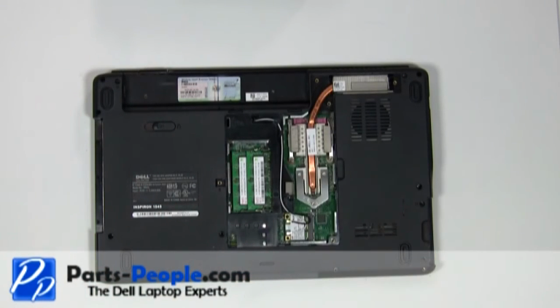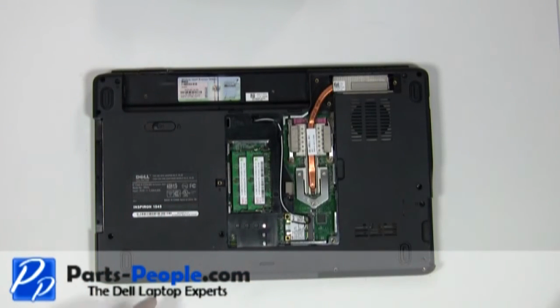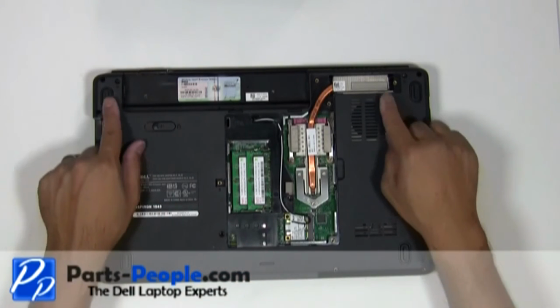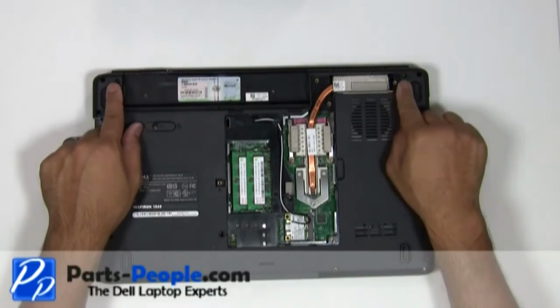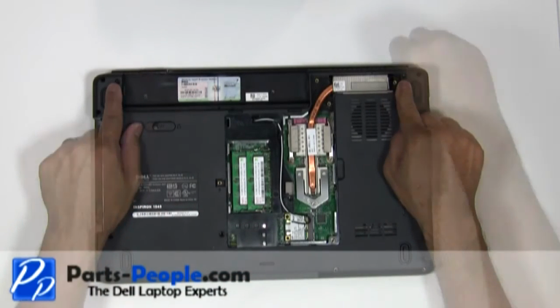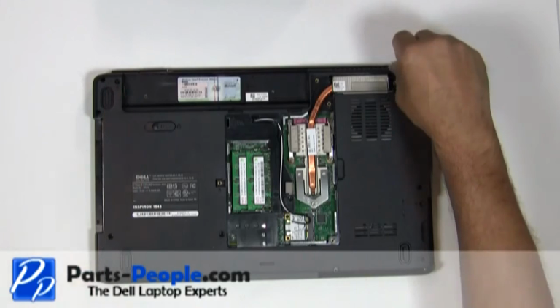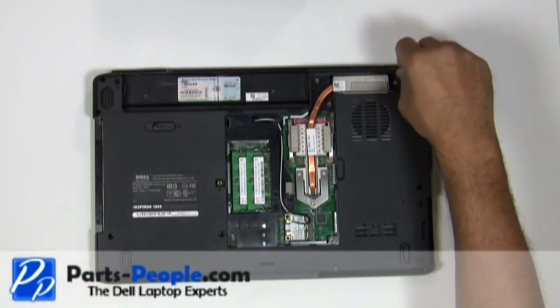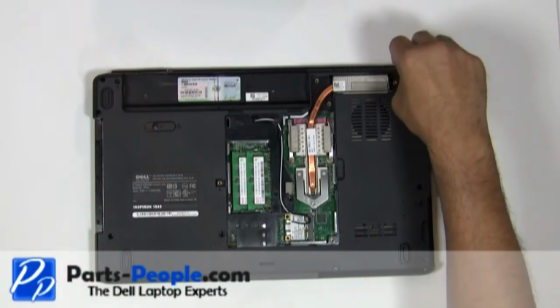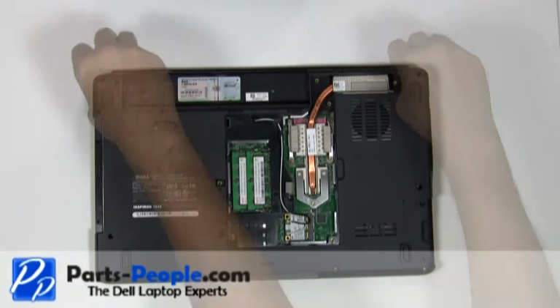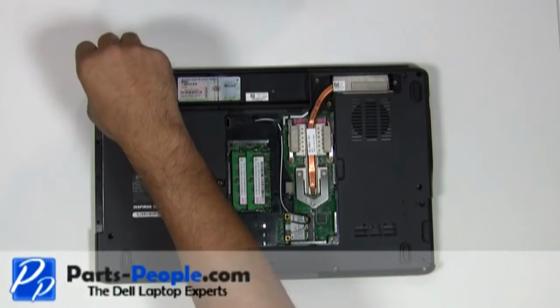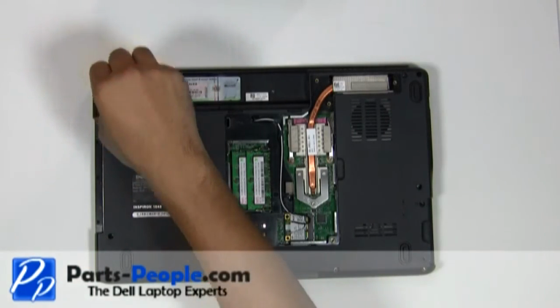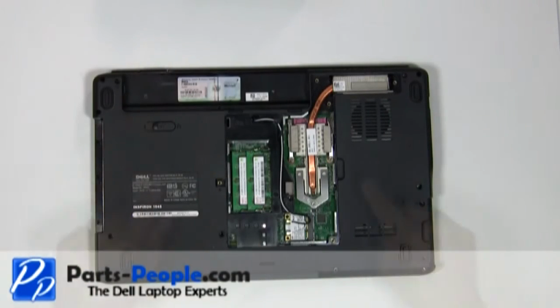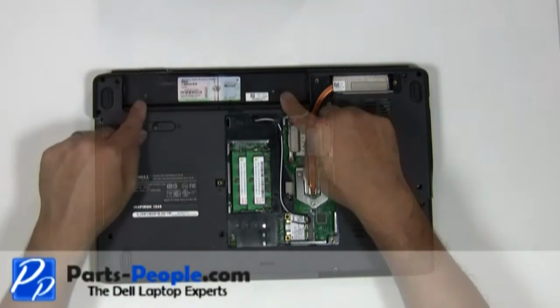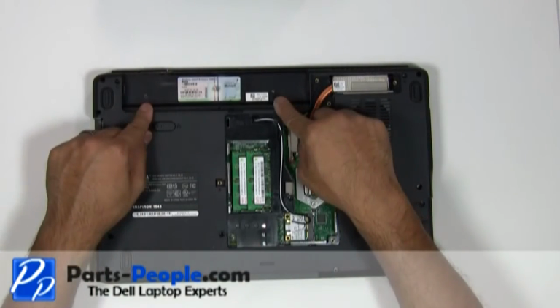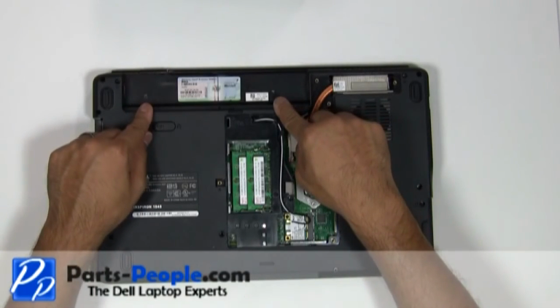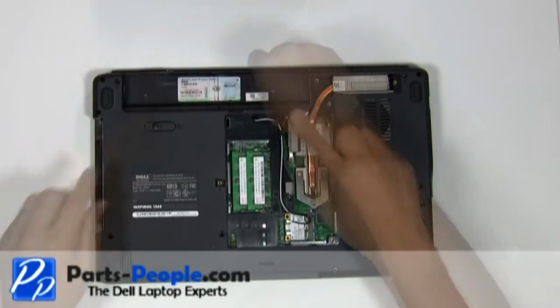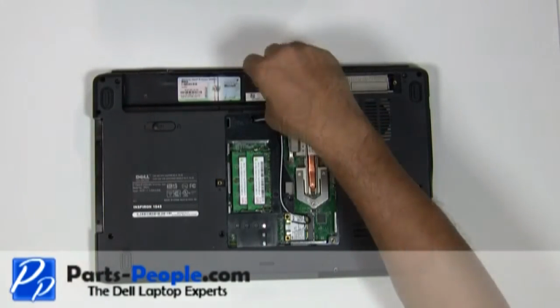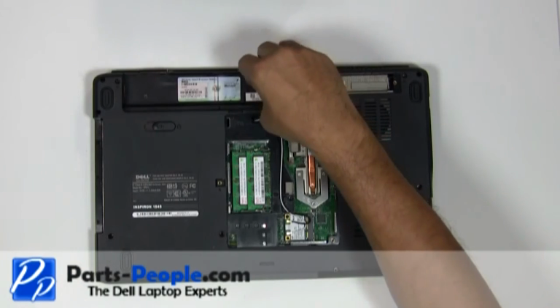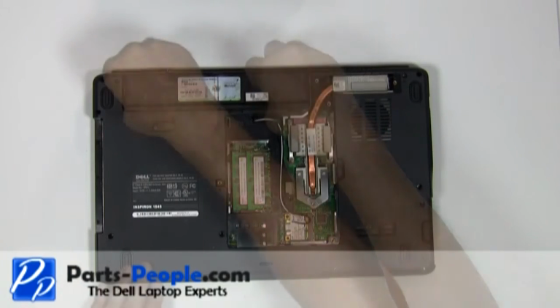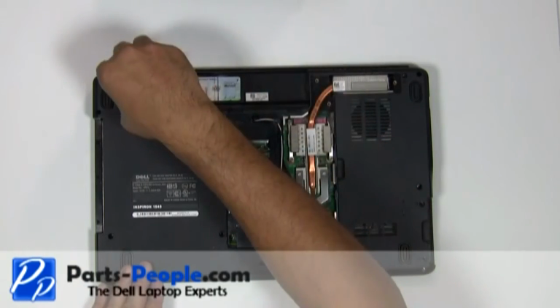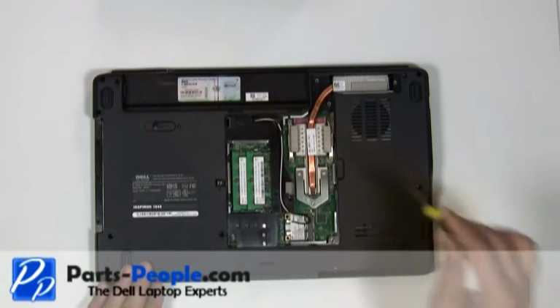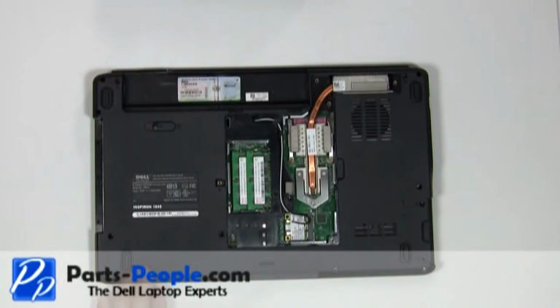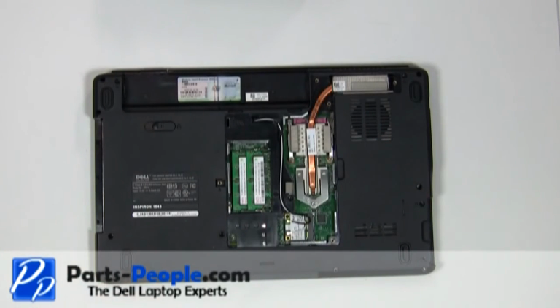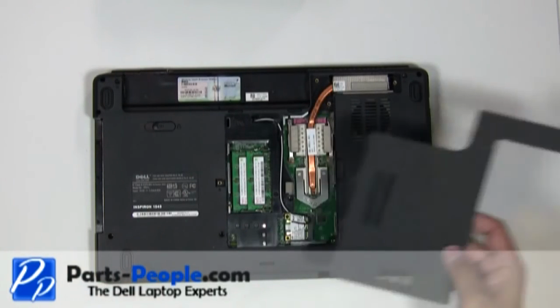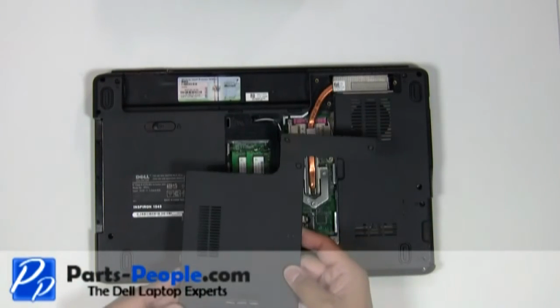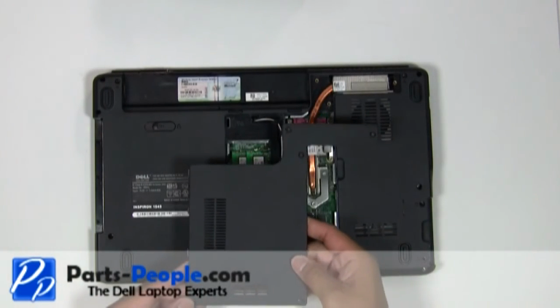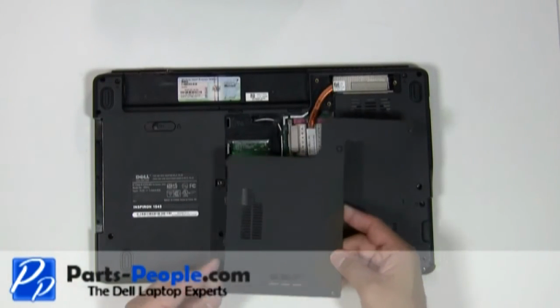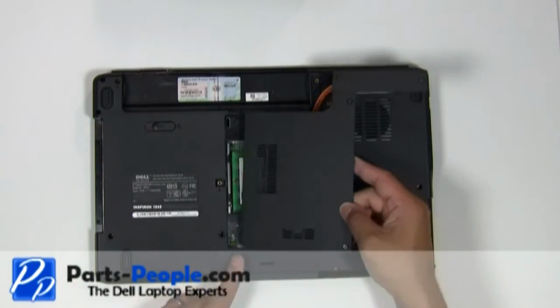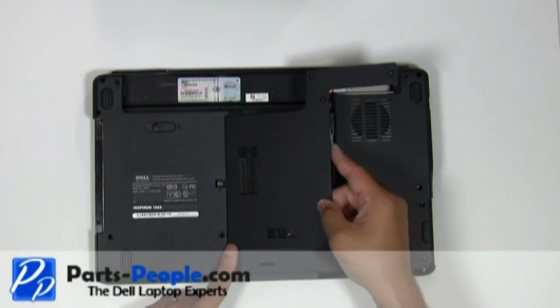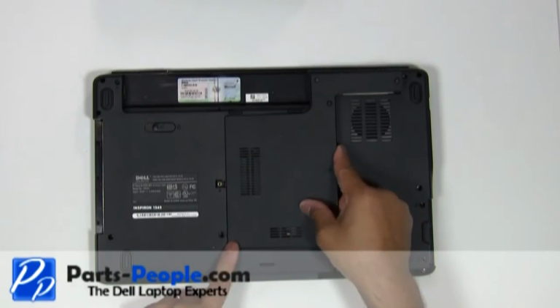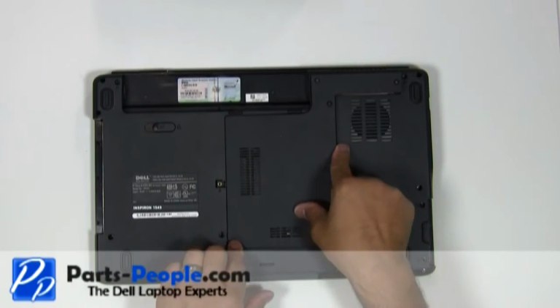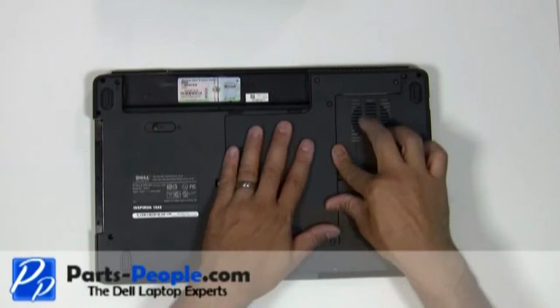Screw in the two screws that hold down the display assembly to the base of the laptop. Place the bottom base access cover onto the base assembly starting from the left to right. Tighten the four screws.